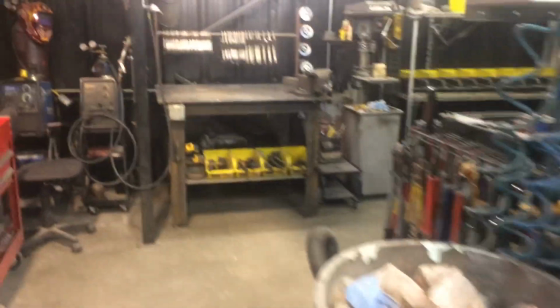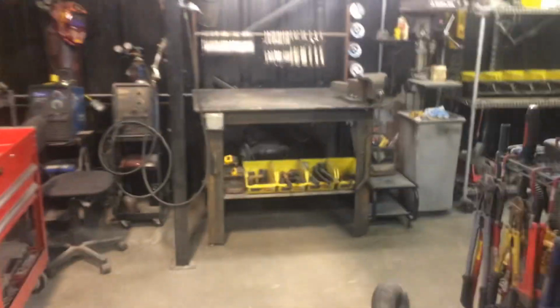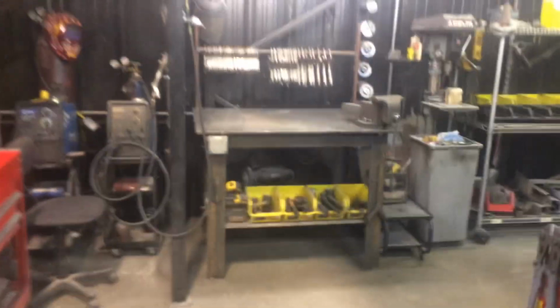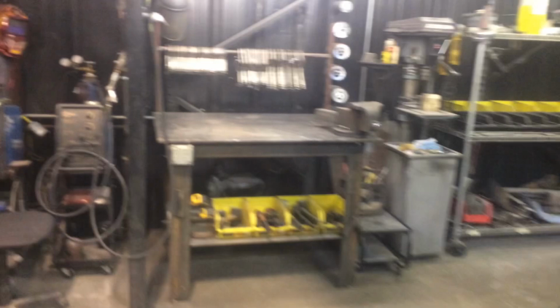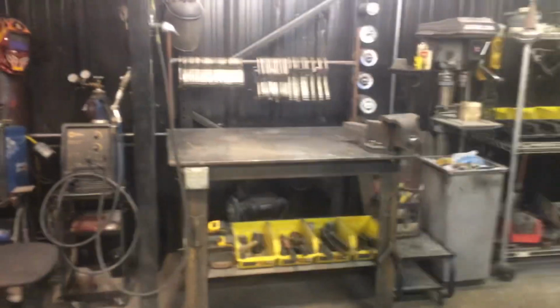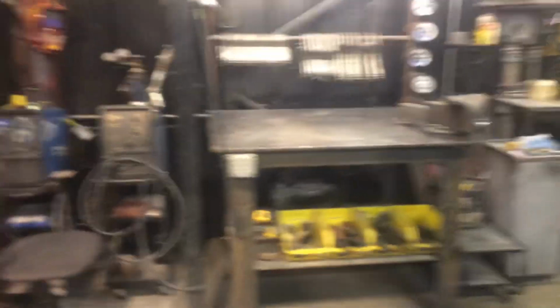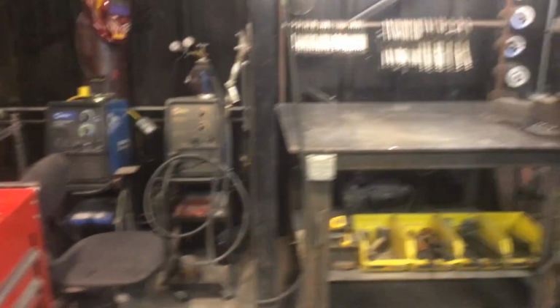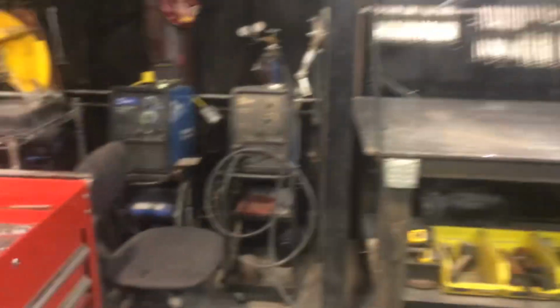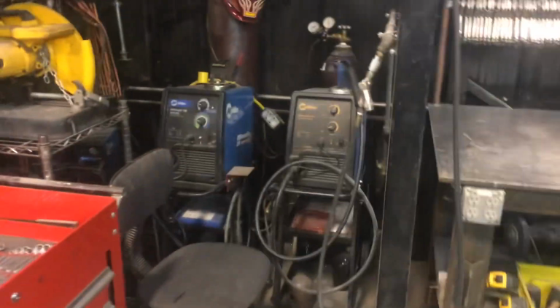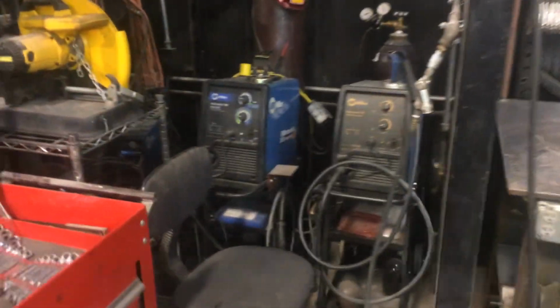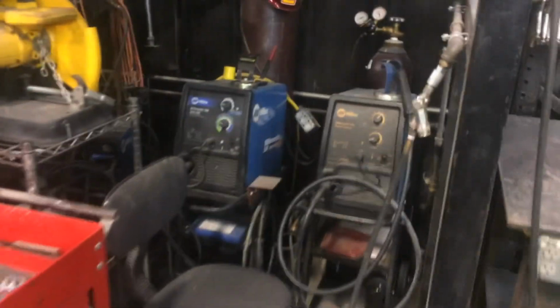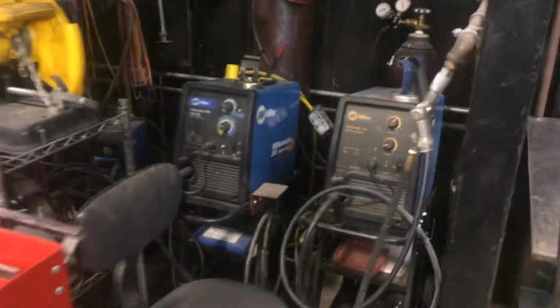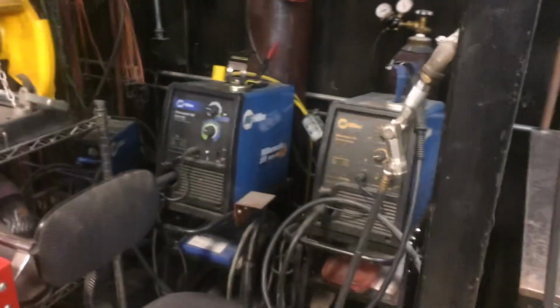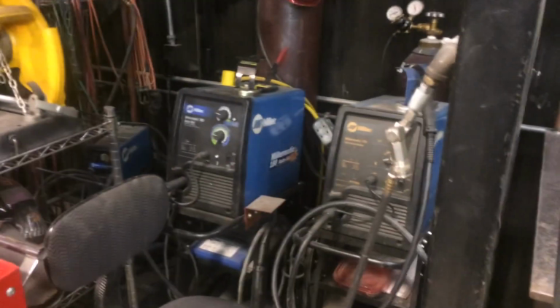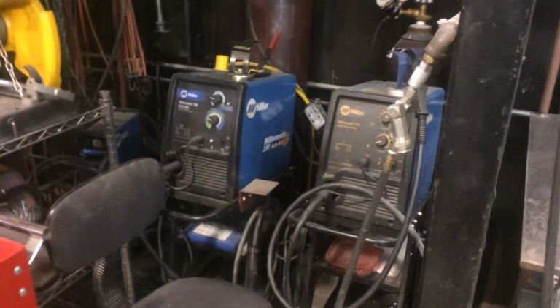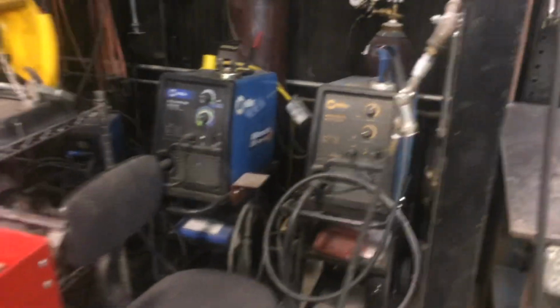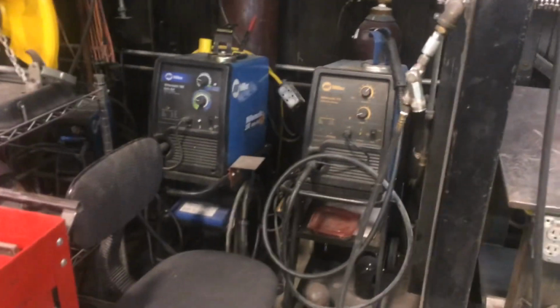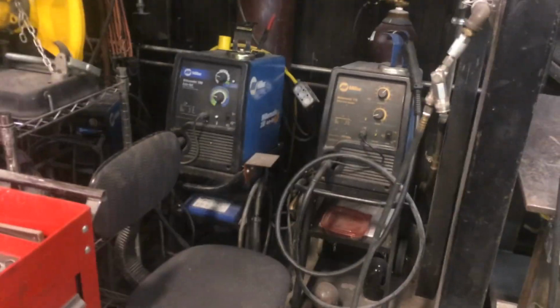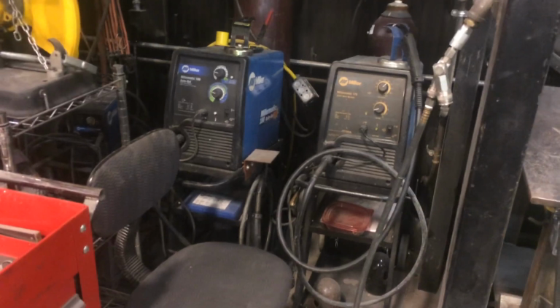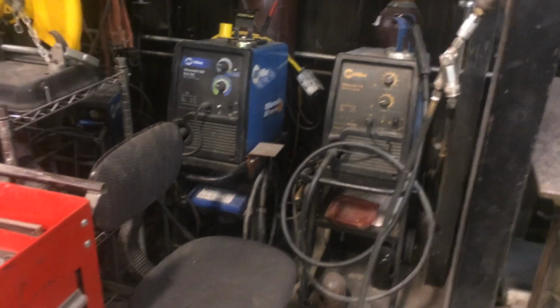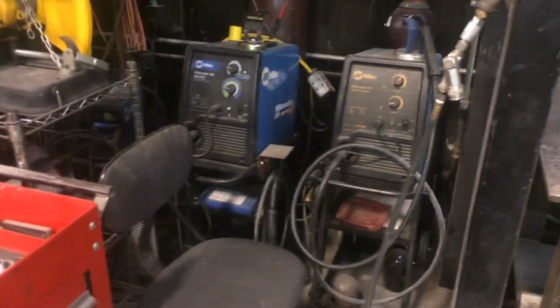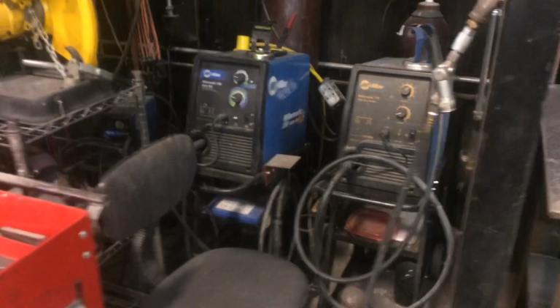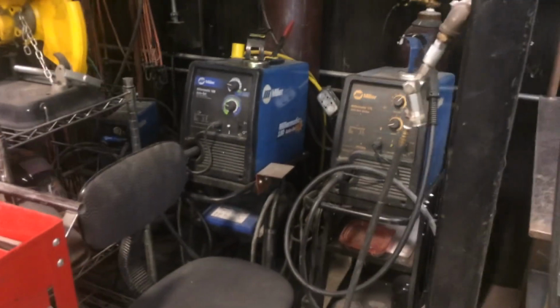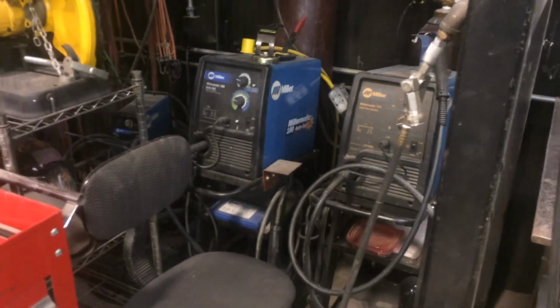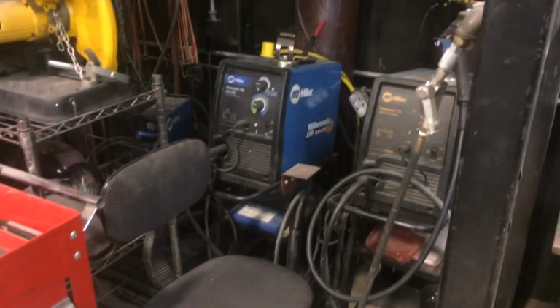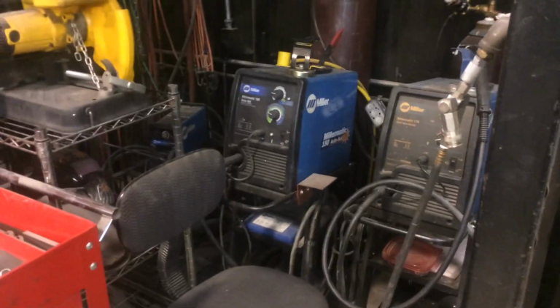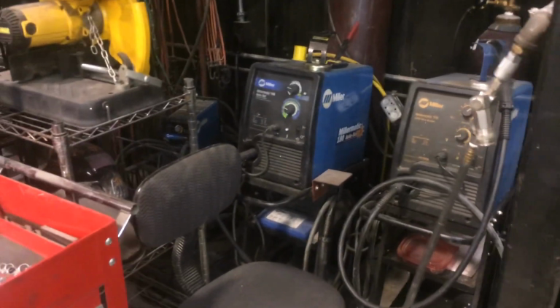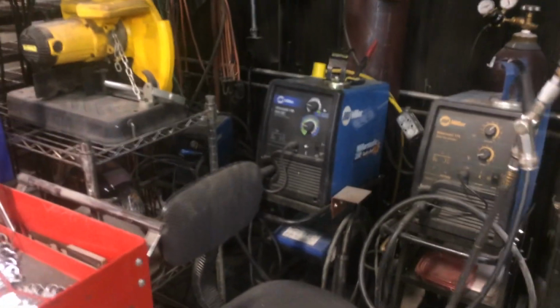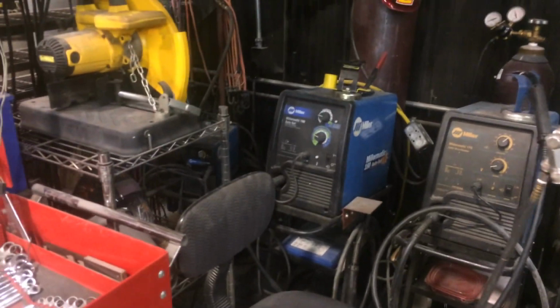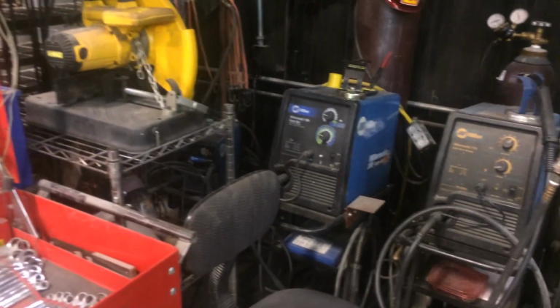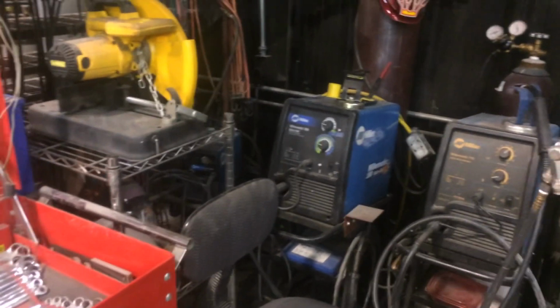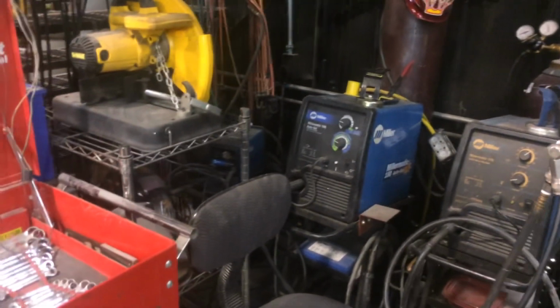There's a little bench area, a little weld bench, a couple of Miller machines. Dad got me on the blue machines, so all of our welding equipment — all of our MIG machines — are all Miller.